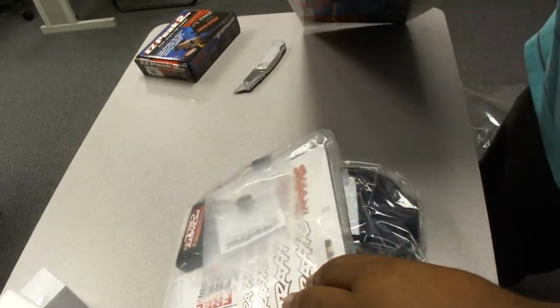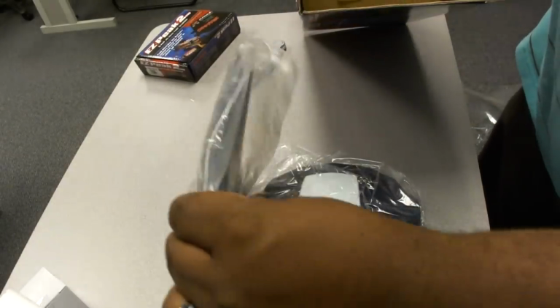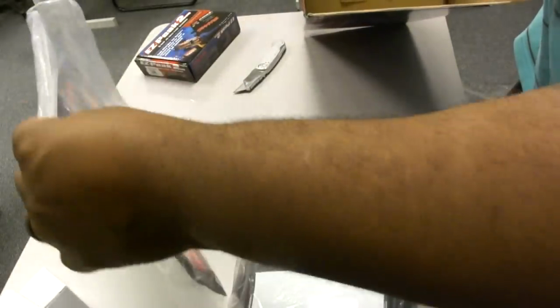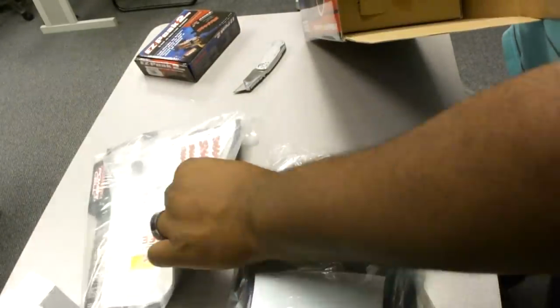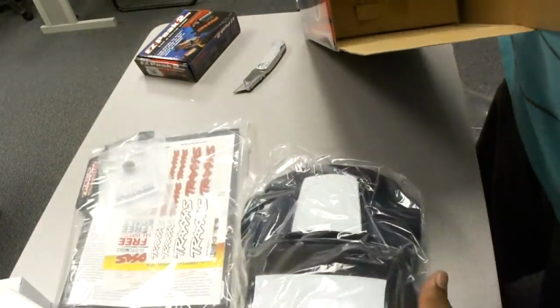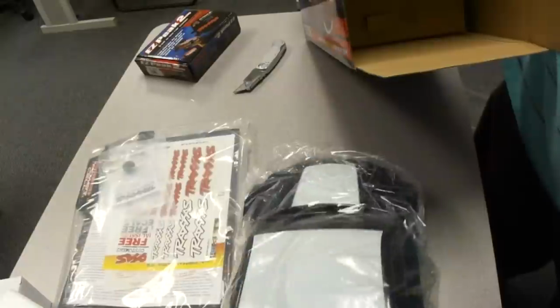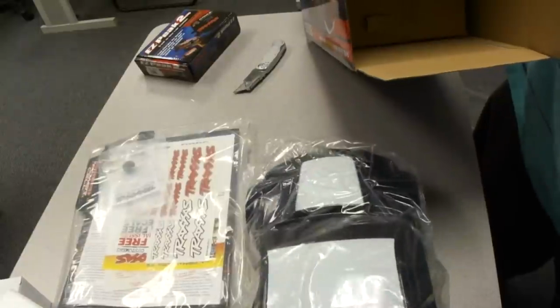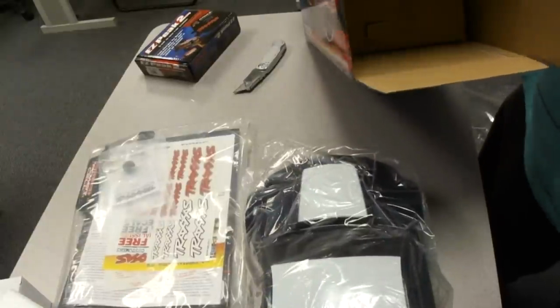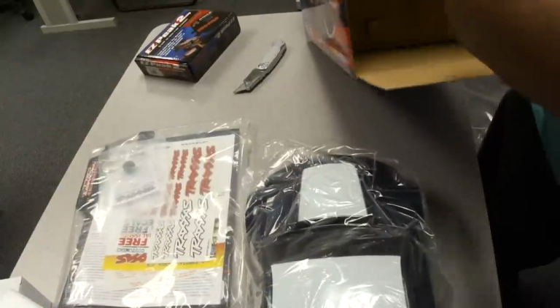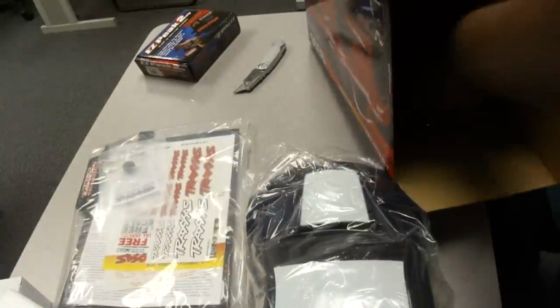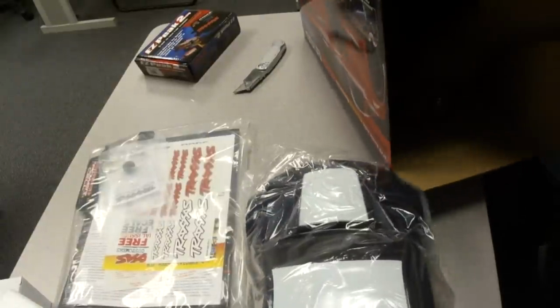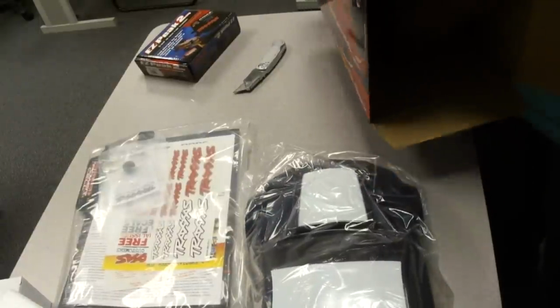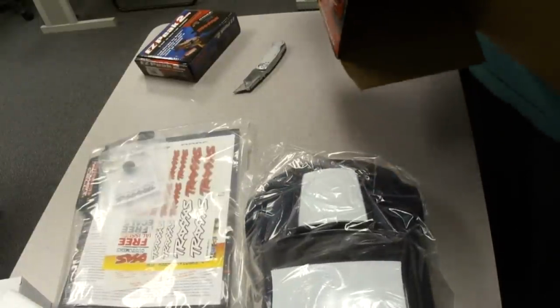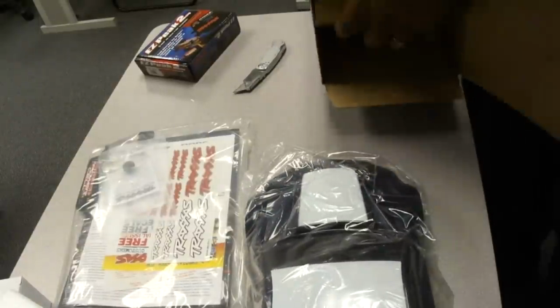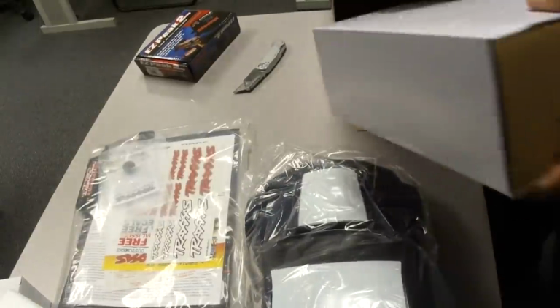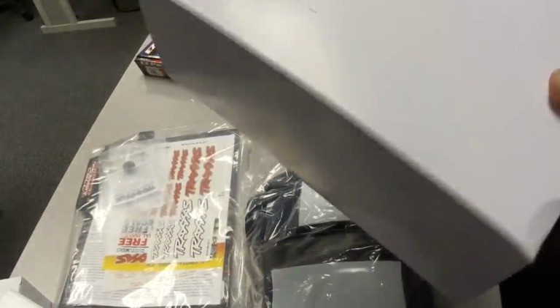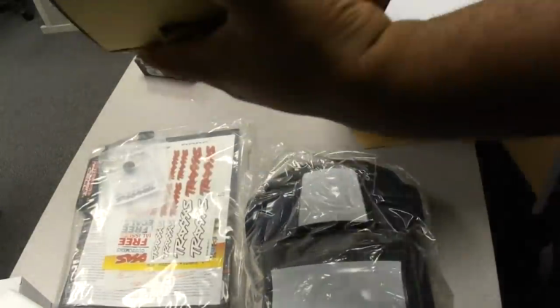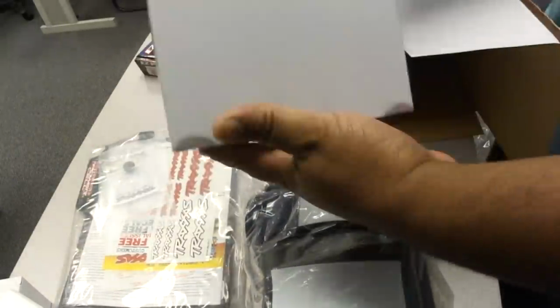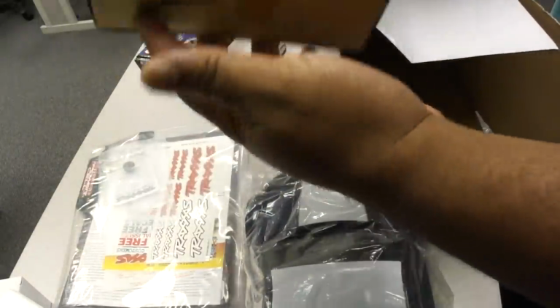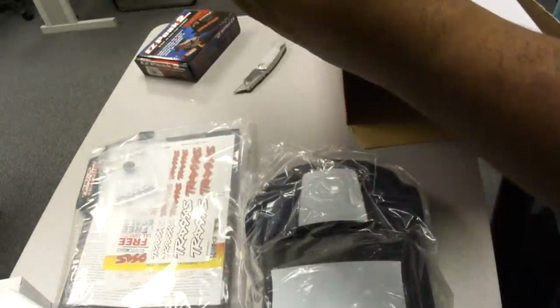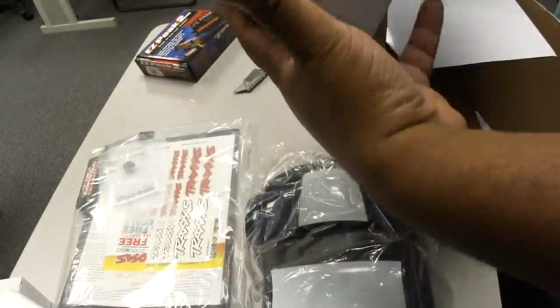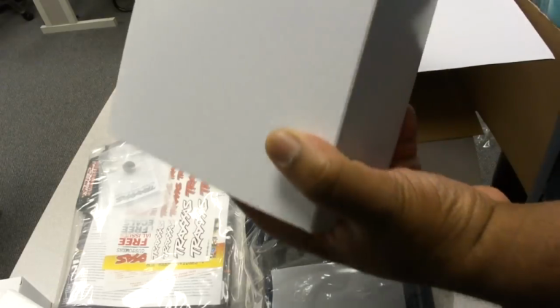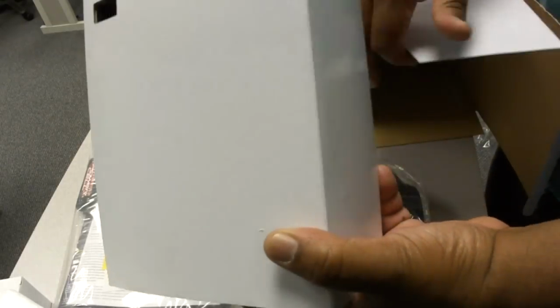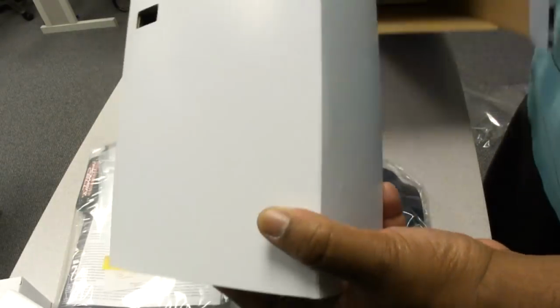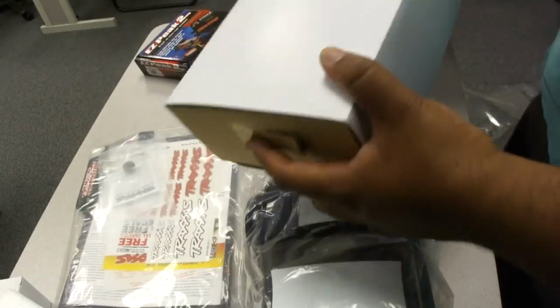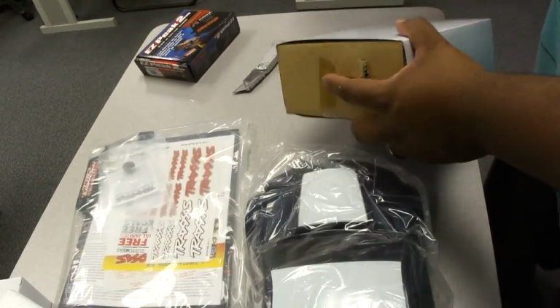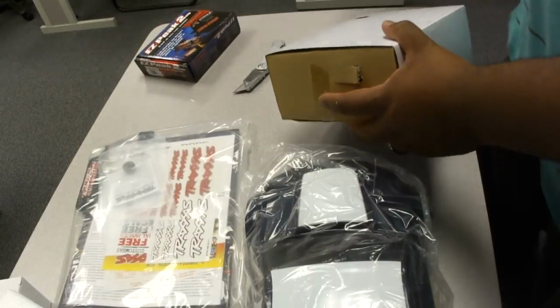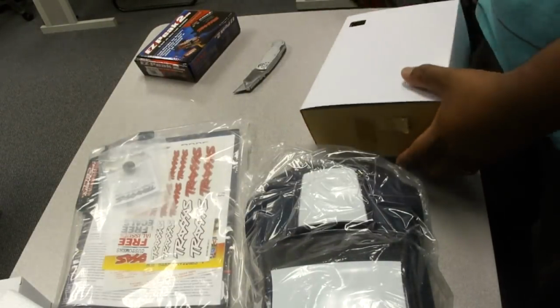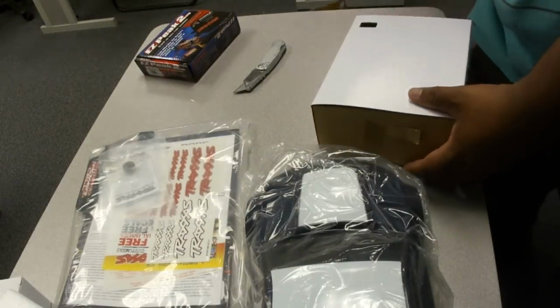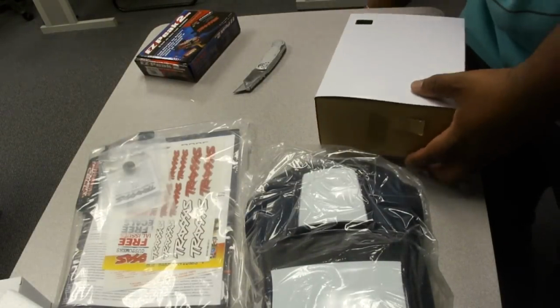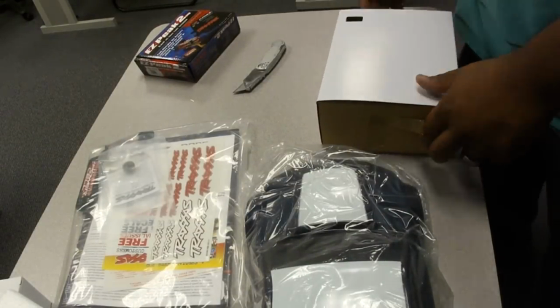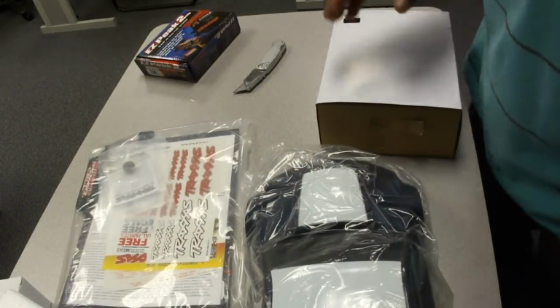My goodness, there's a lot of stuff in here. This must be the transmitter. And it doesn't seem like there's anything else in the box.